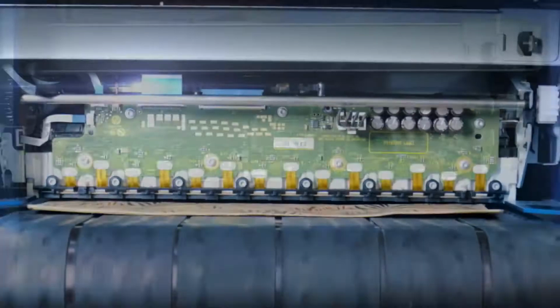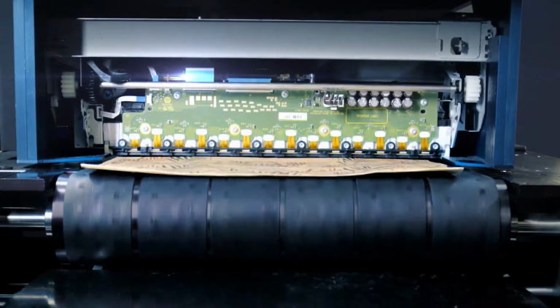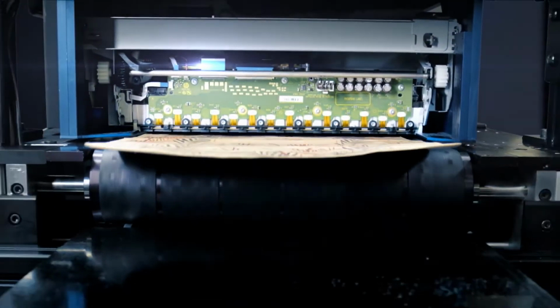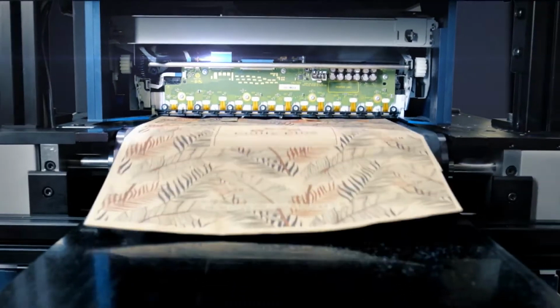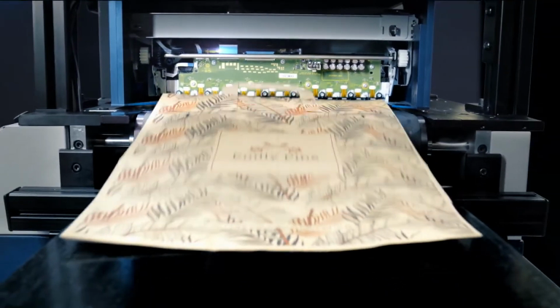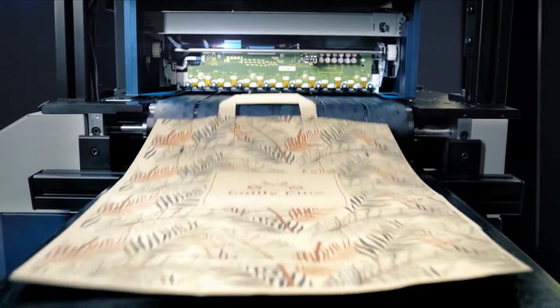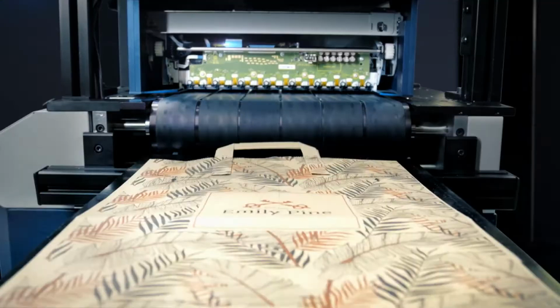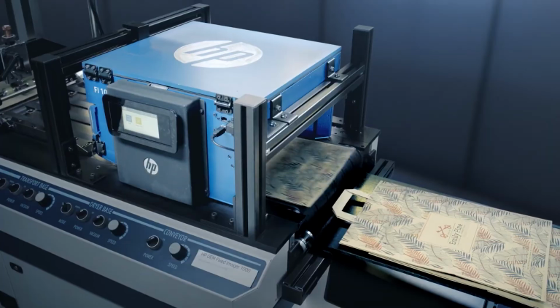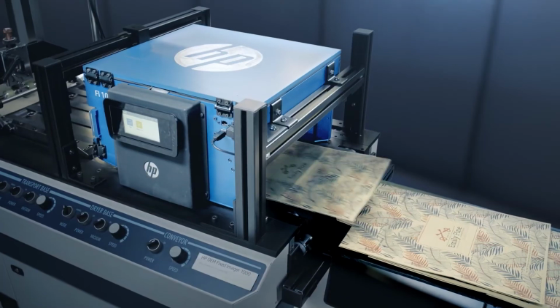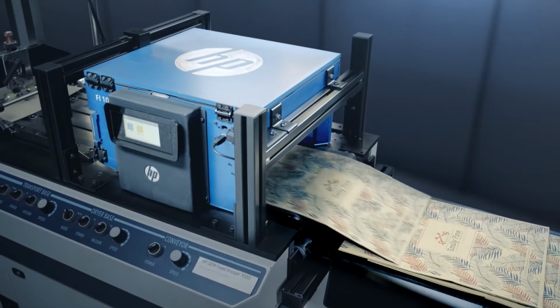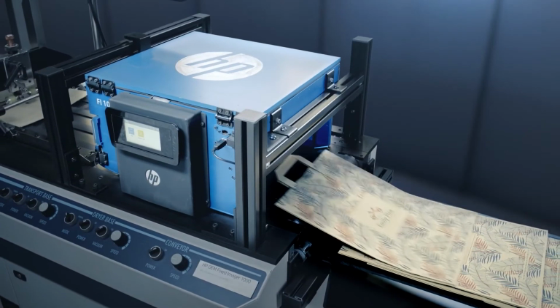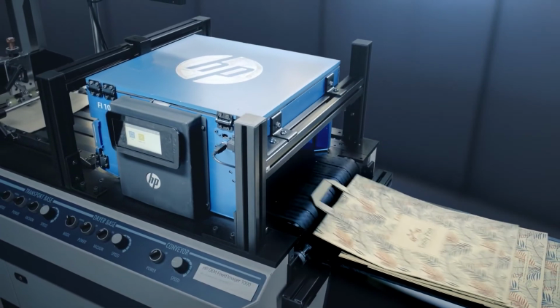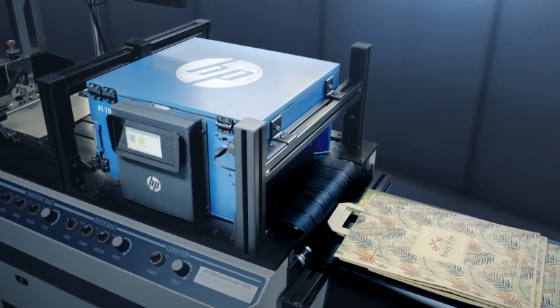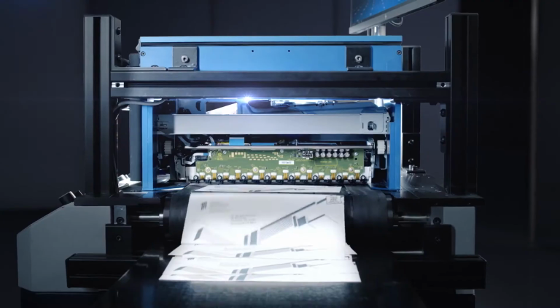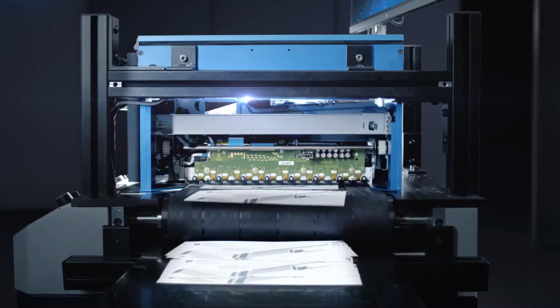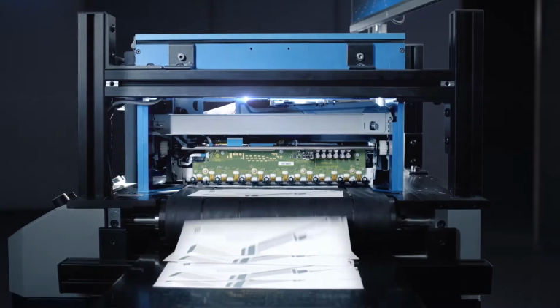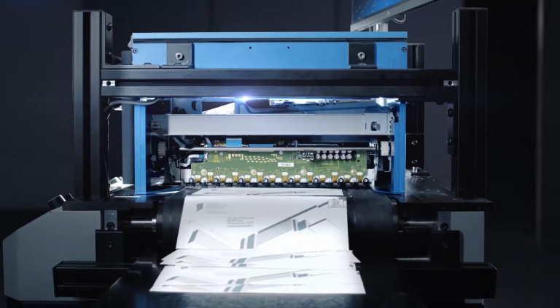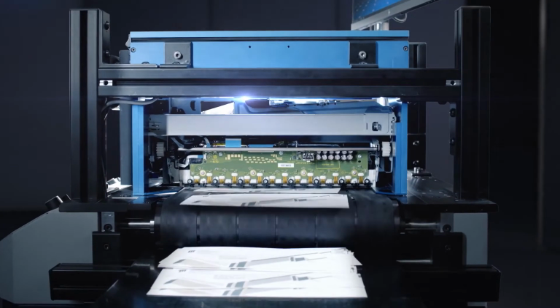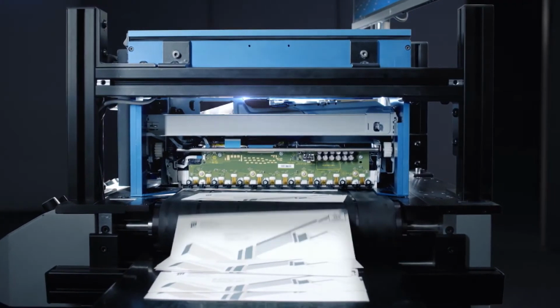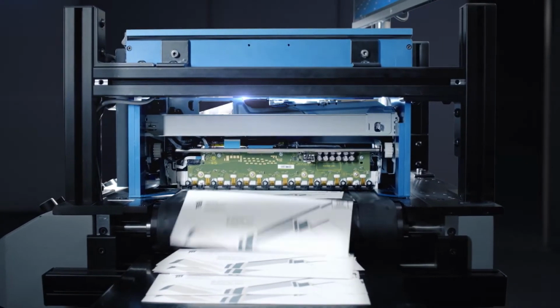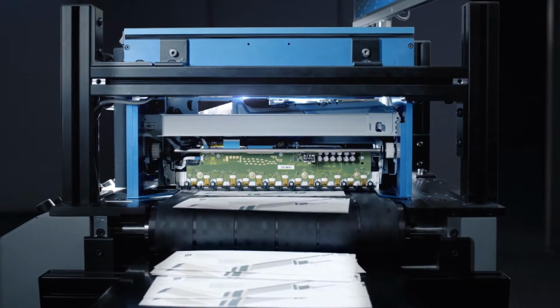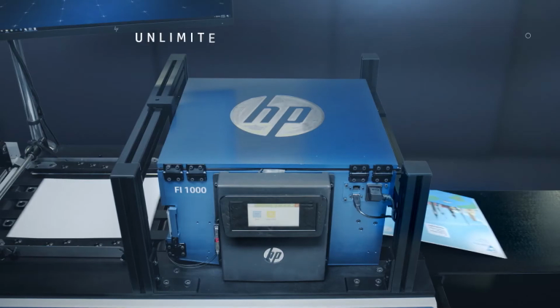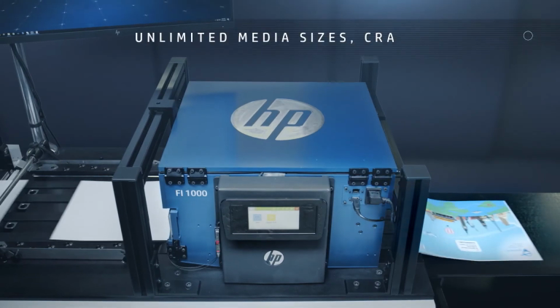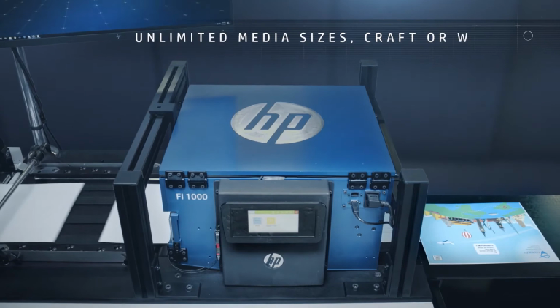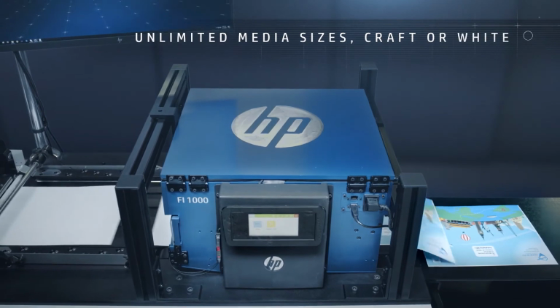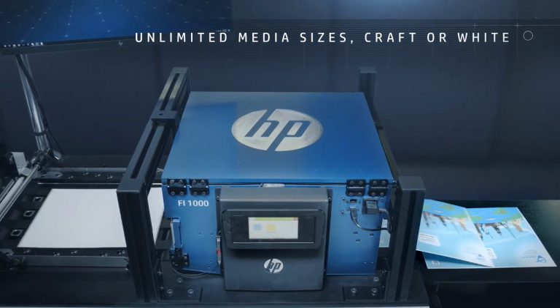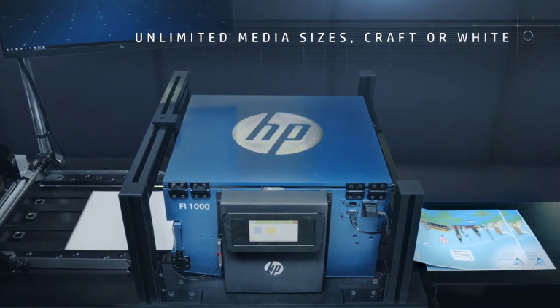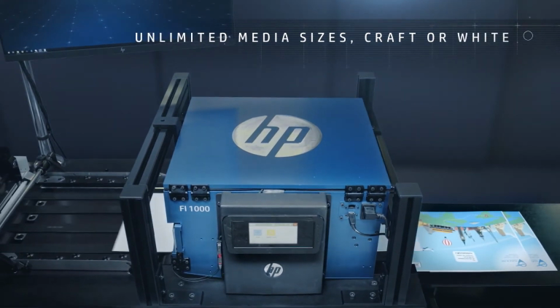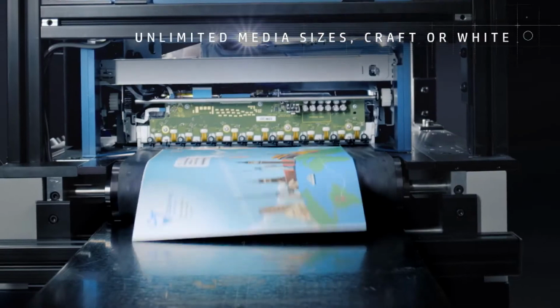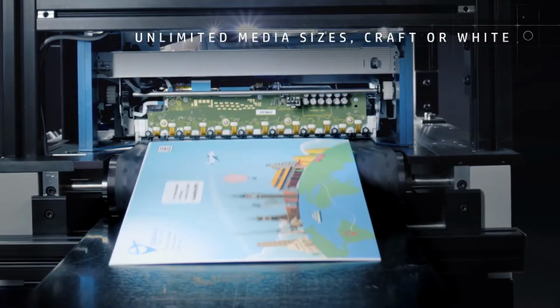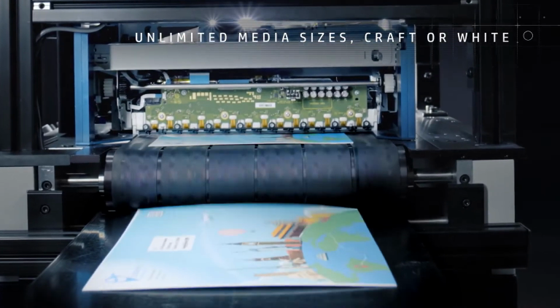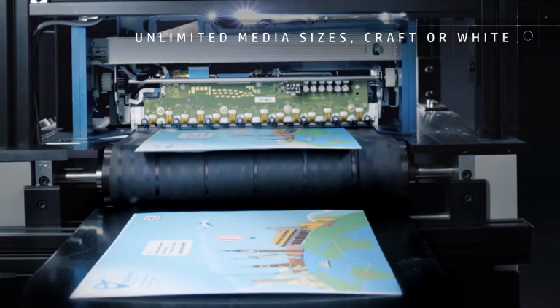With the HP Fi1000, you can print full-bleed envelopes and bags and boxes of unlimited media sizes, in craft or white.